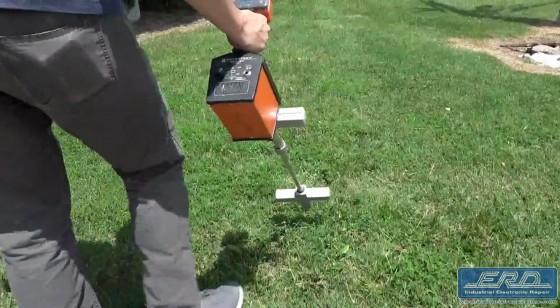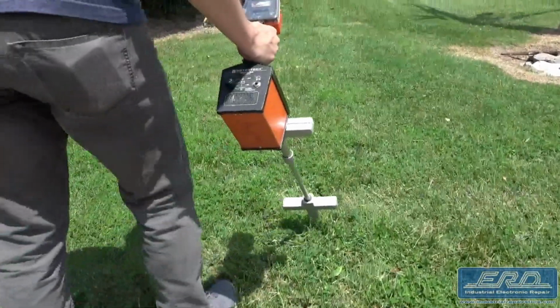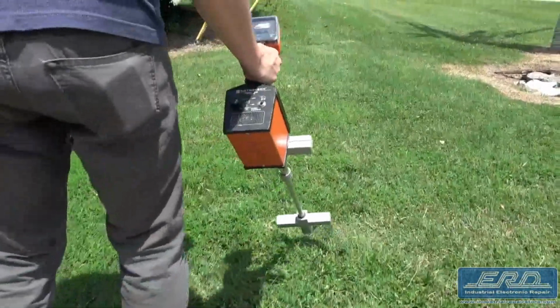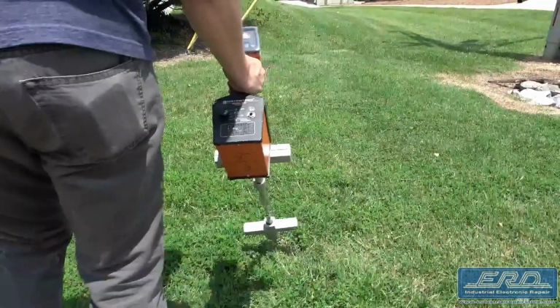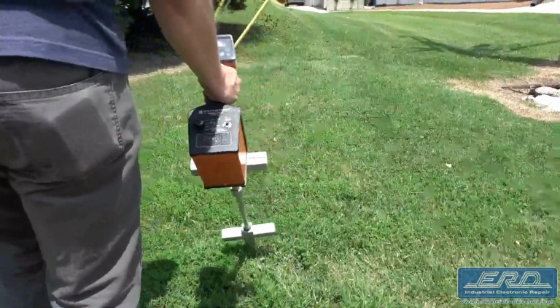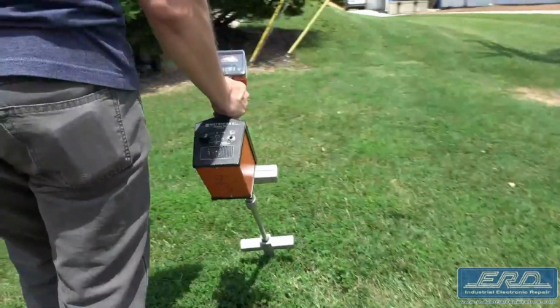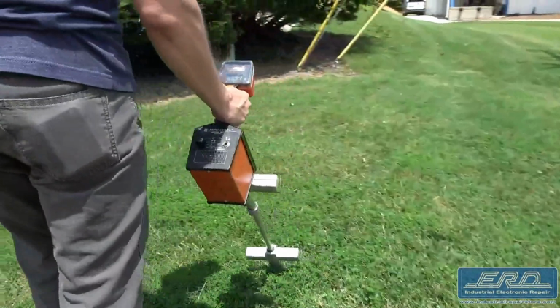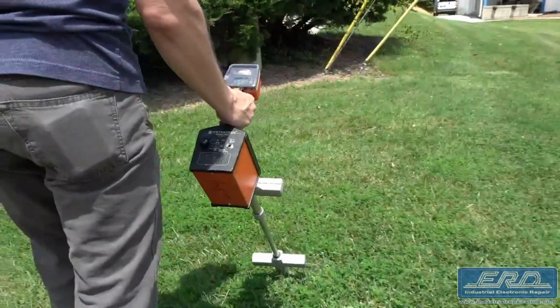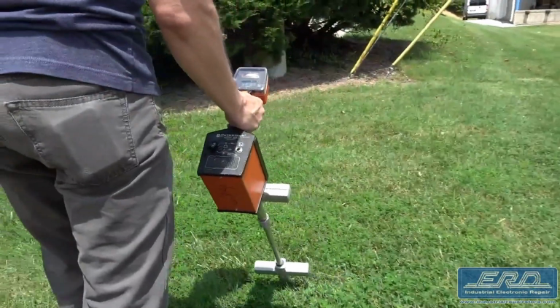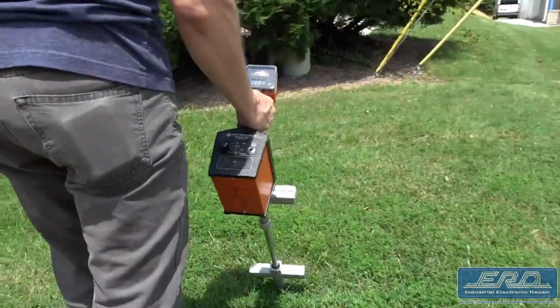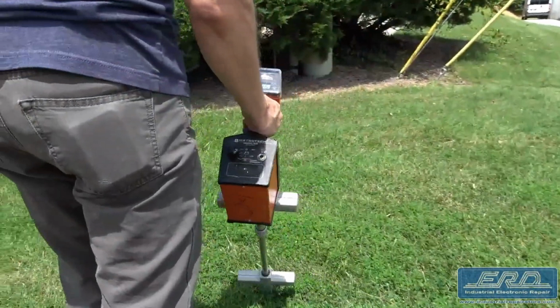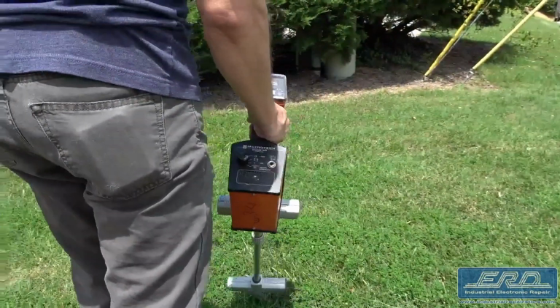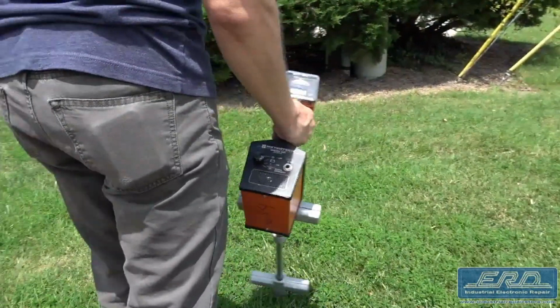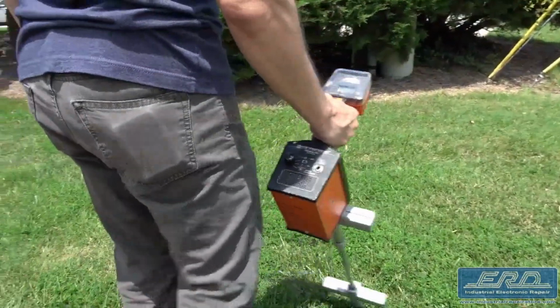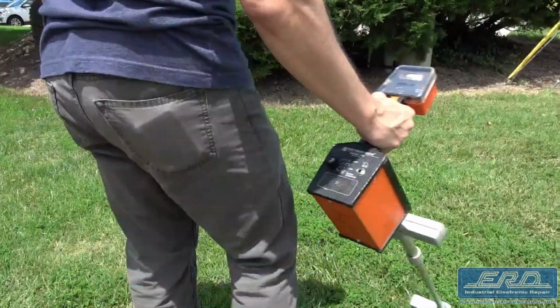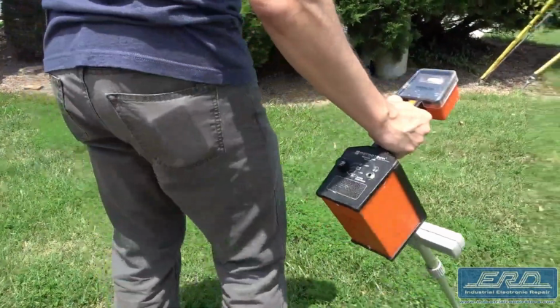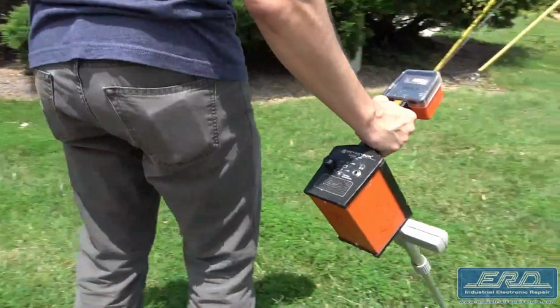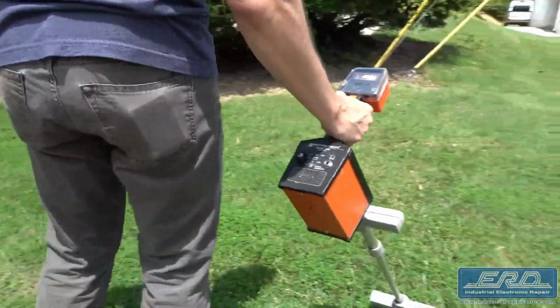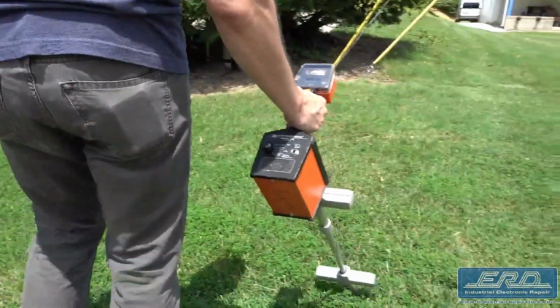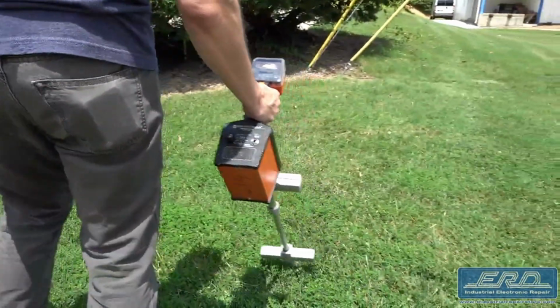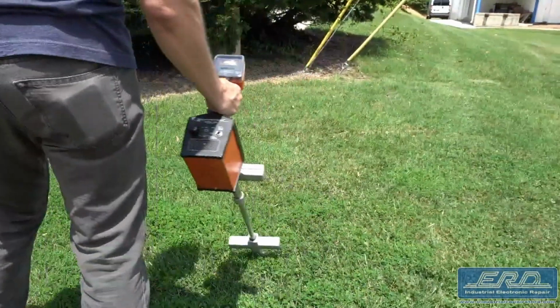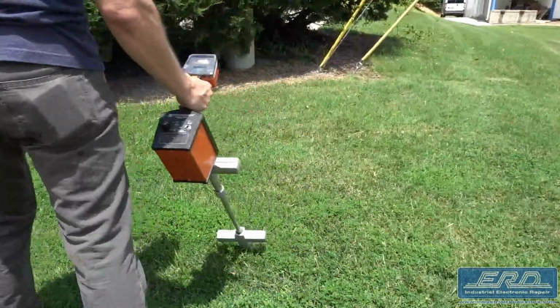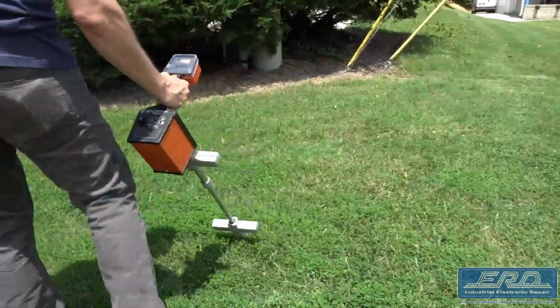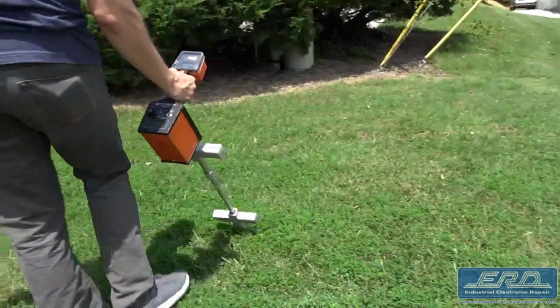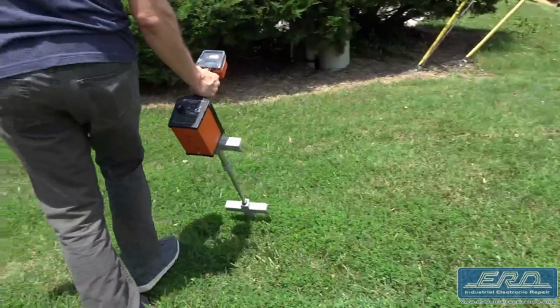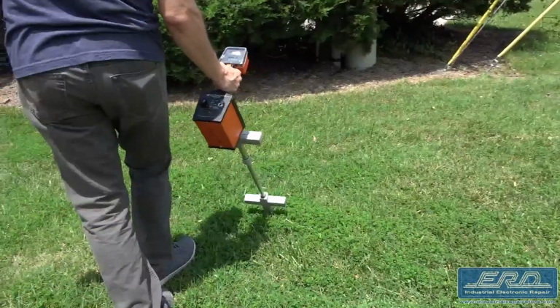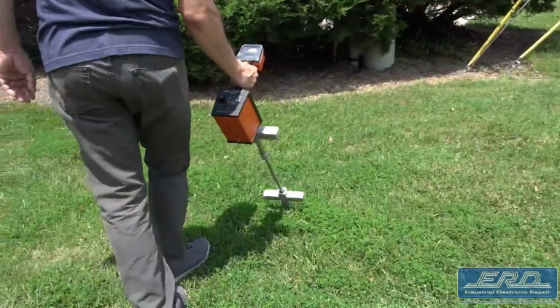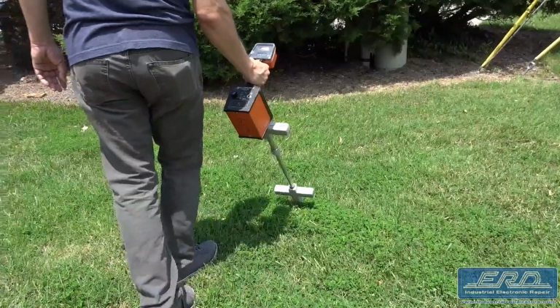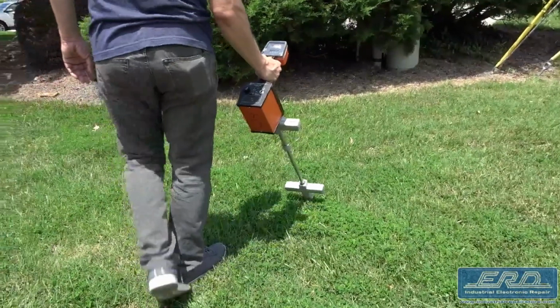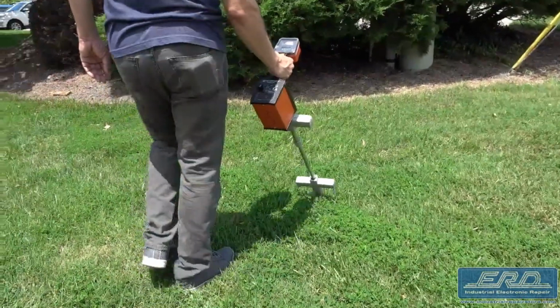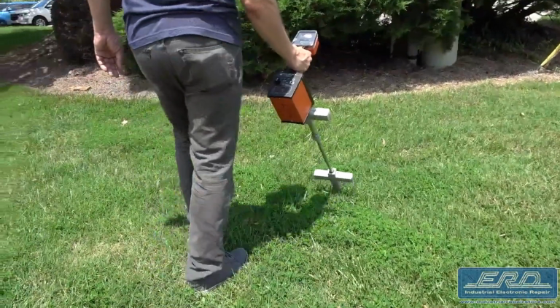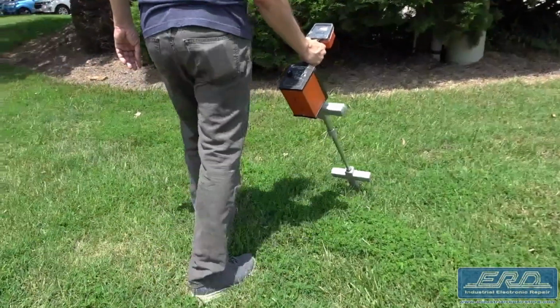These 810s receive a fair amount of abuse in the field, but at ERD we provide a full repair and rebuild before shipment back to our customers.